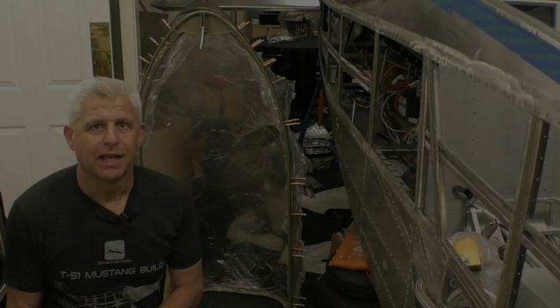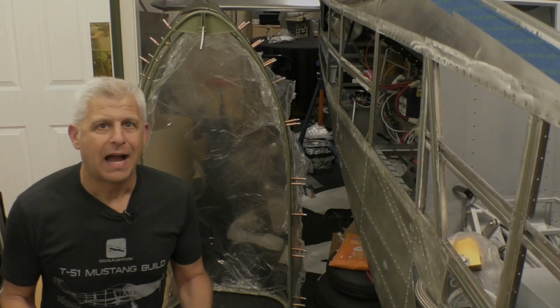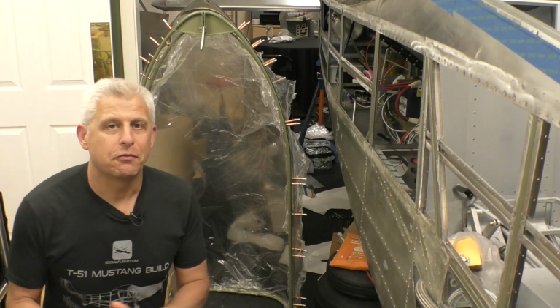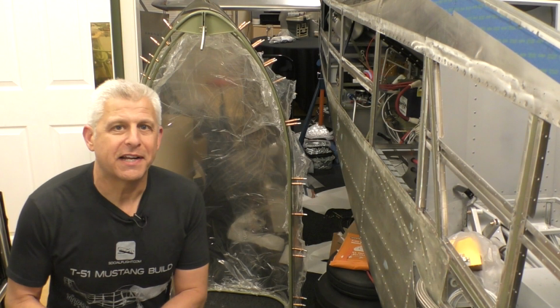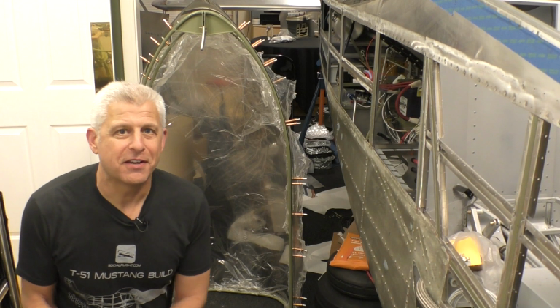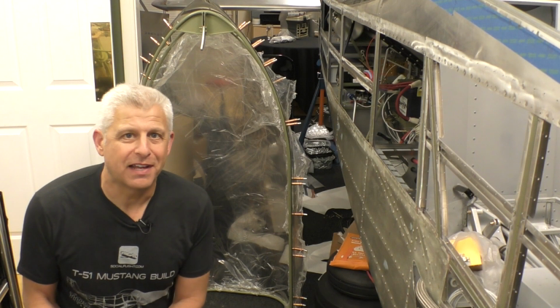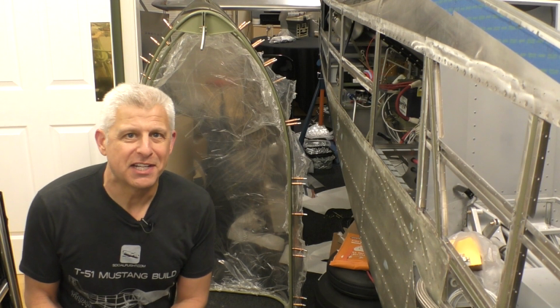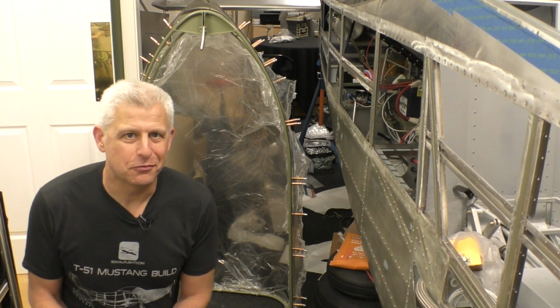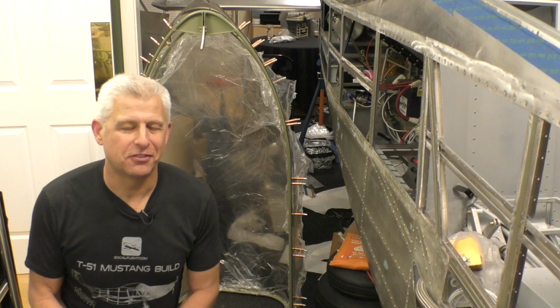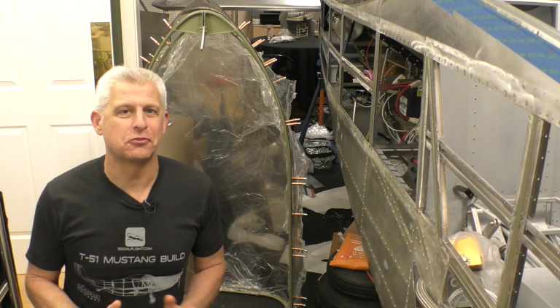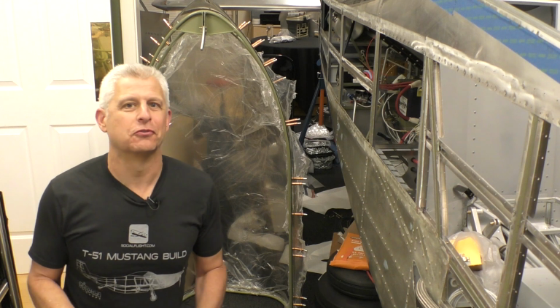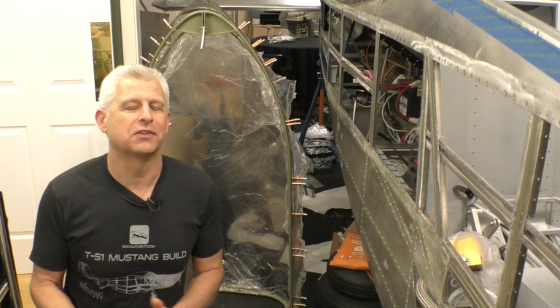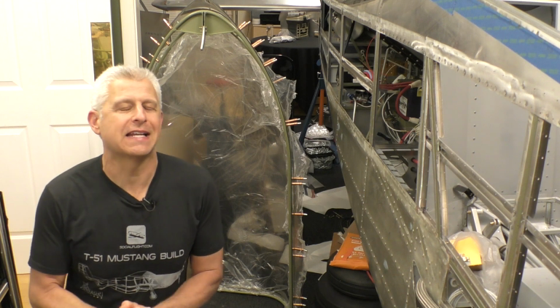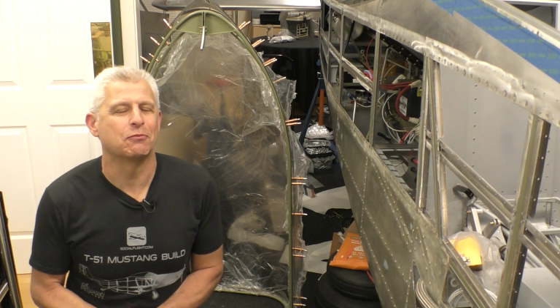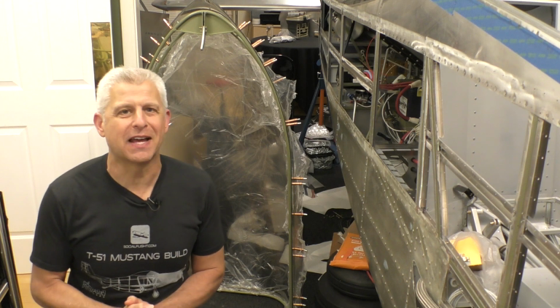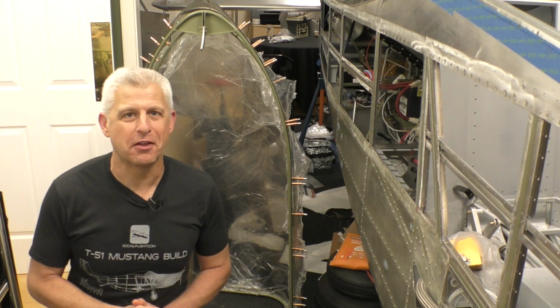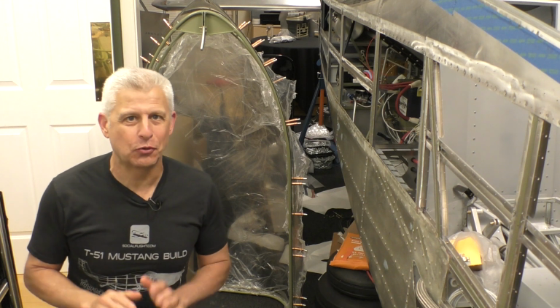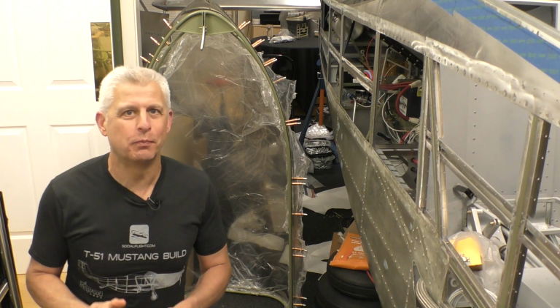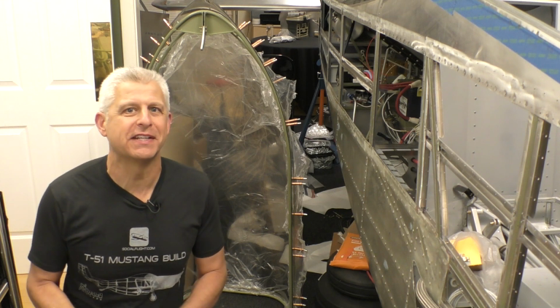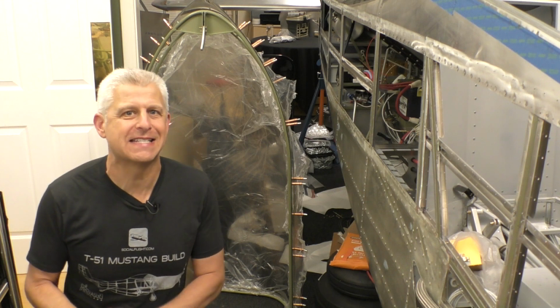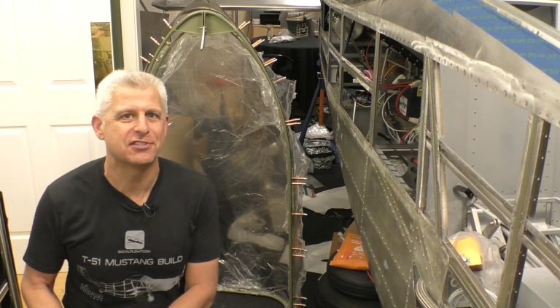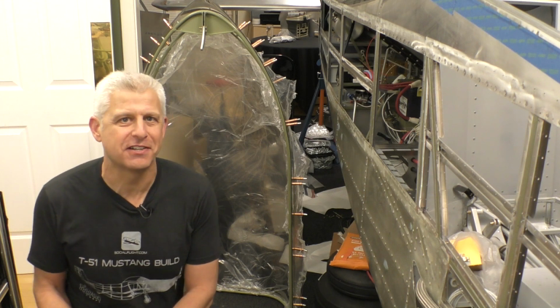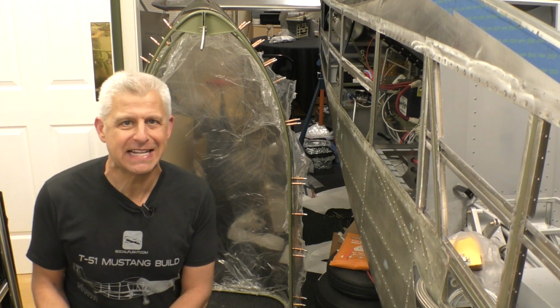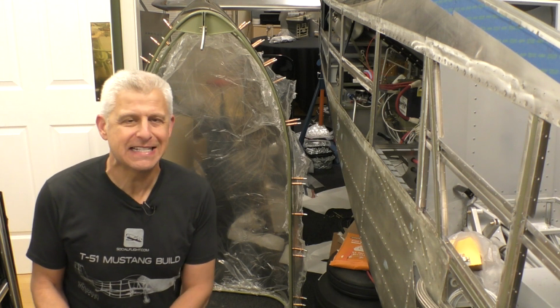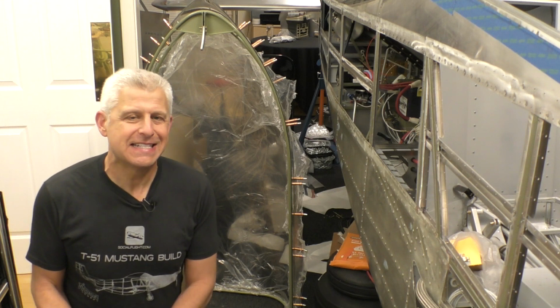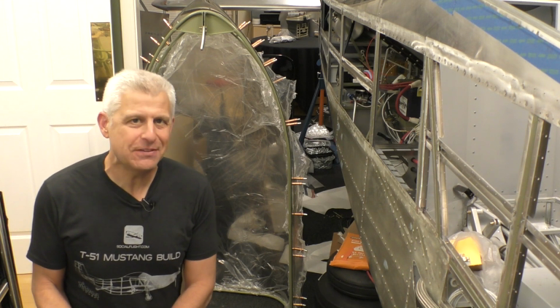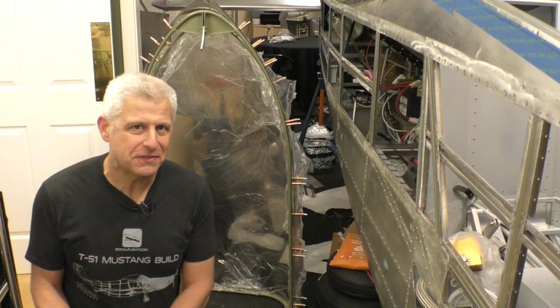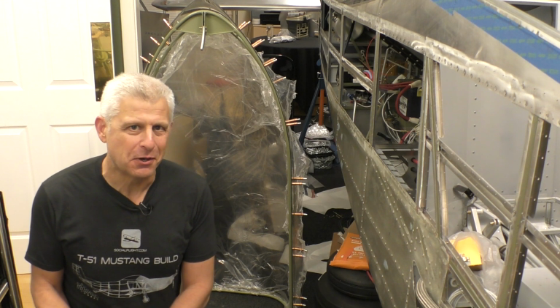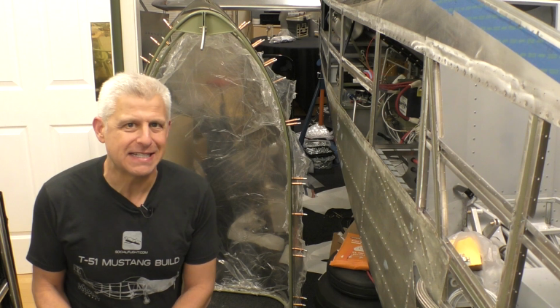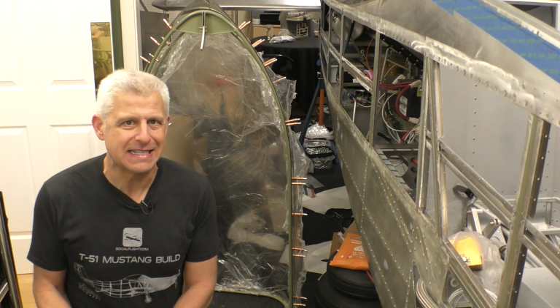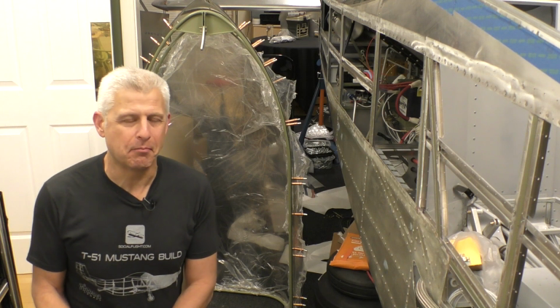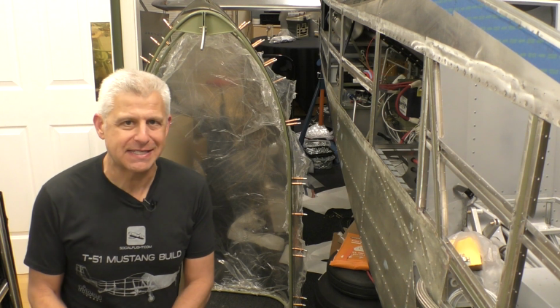Hi everybody, Jeff Simon here for Social Flight, and we've got another cool building stage on our Titan T51D Mustang.